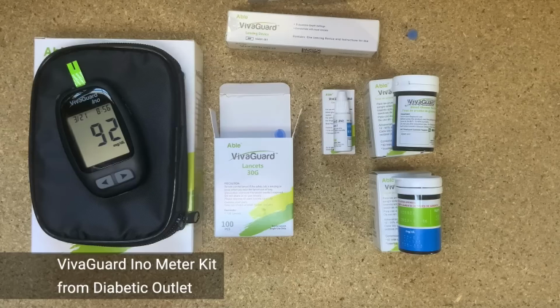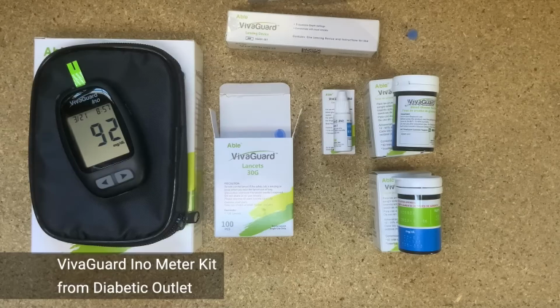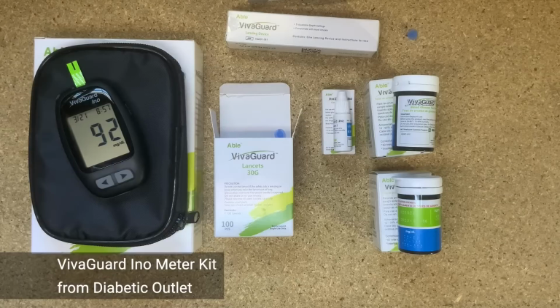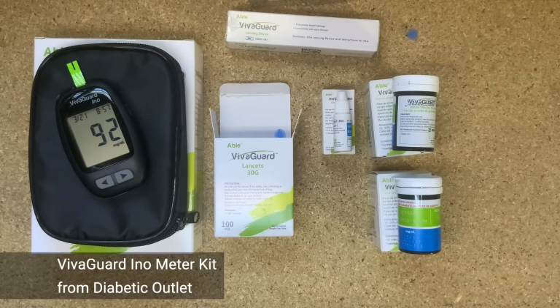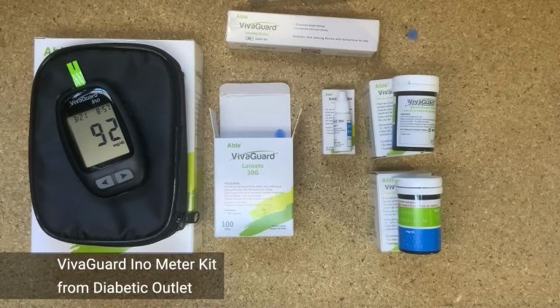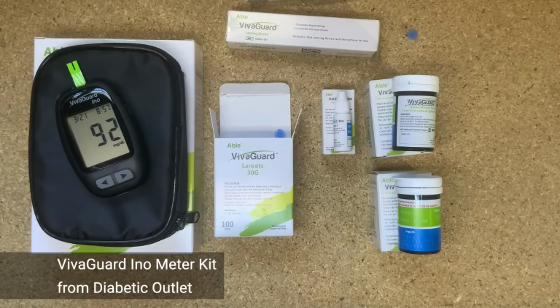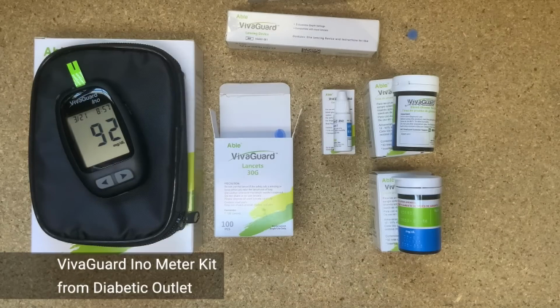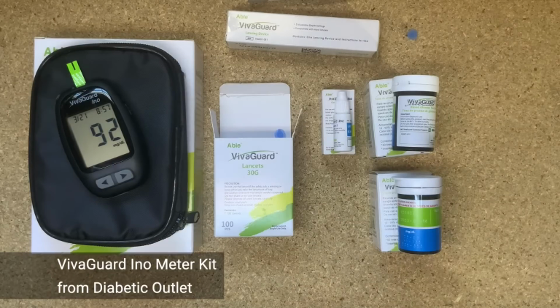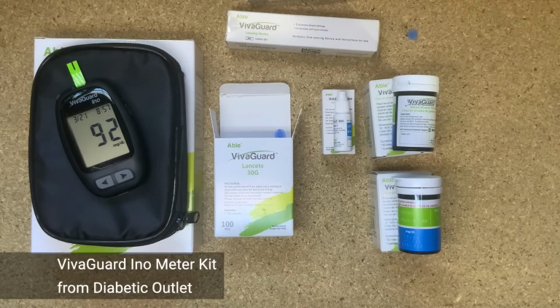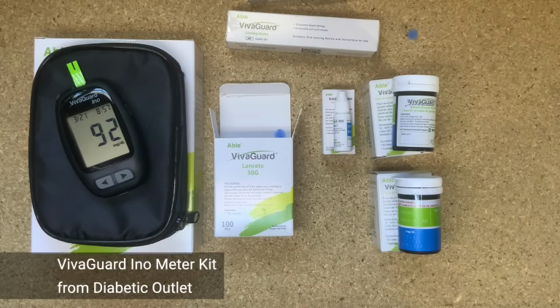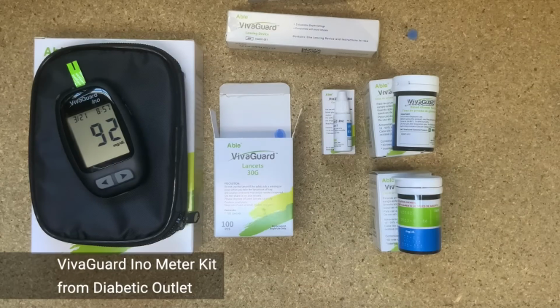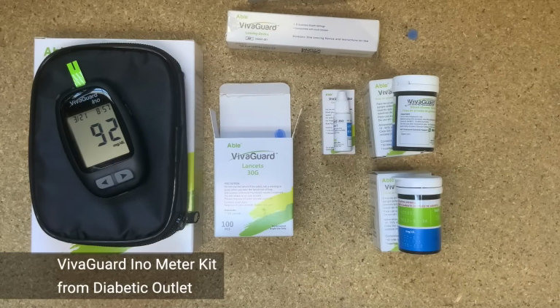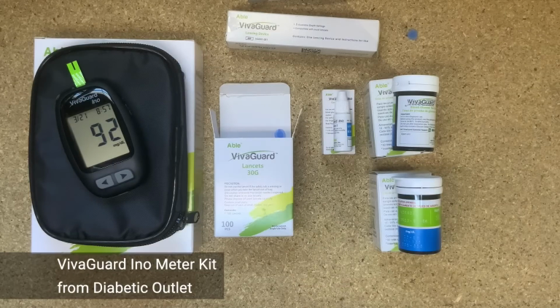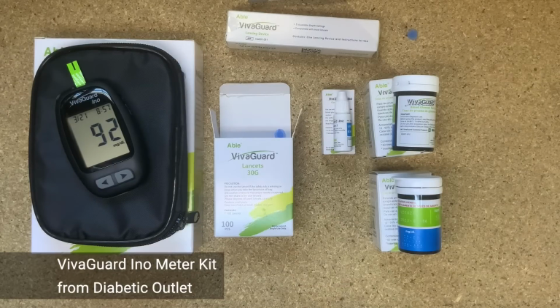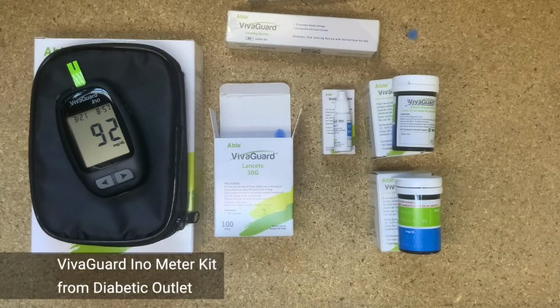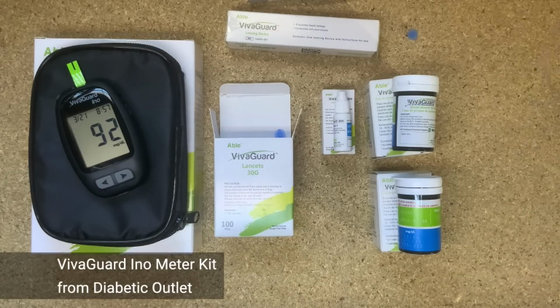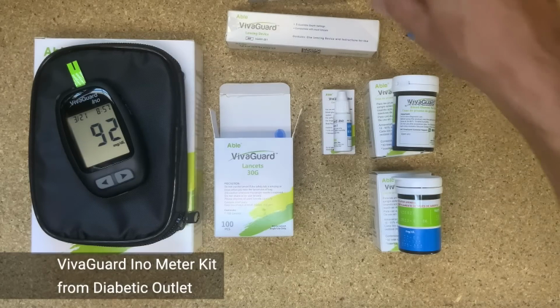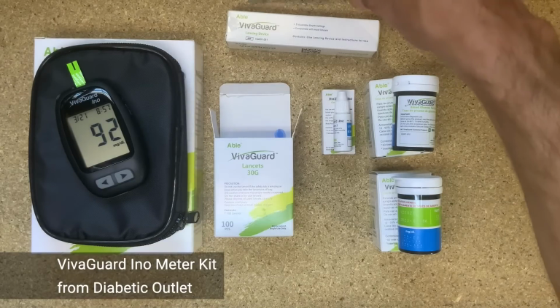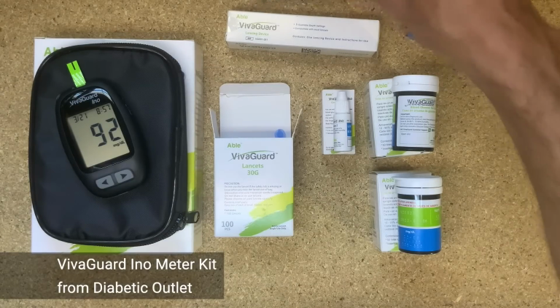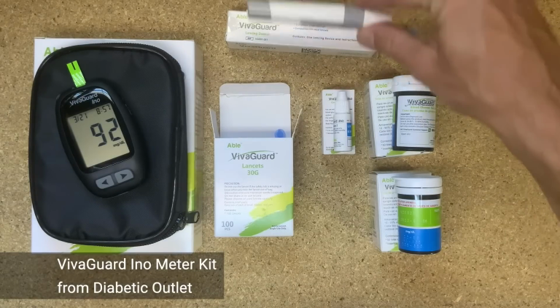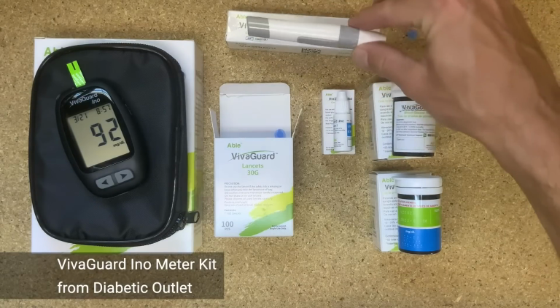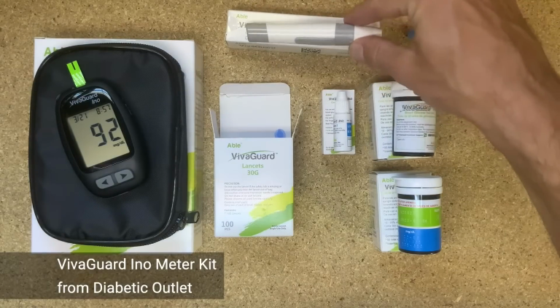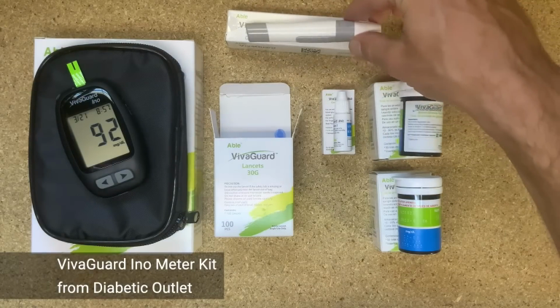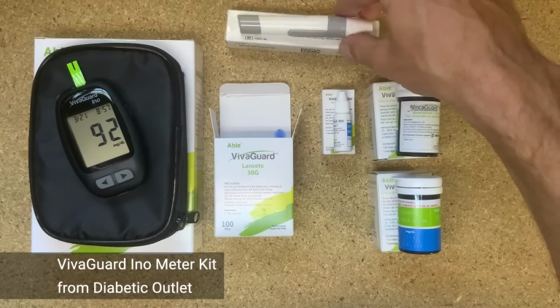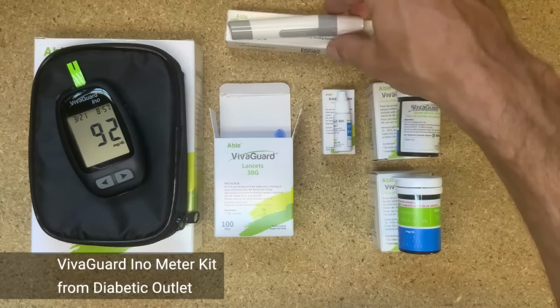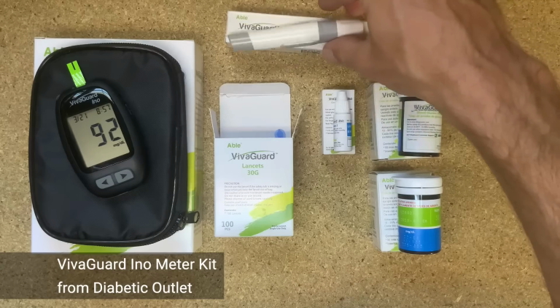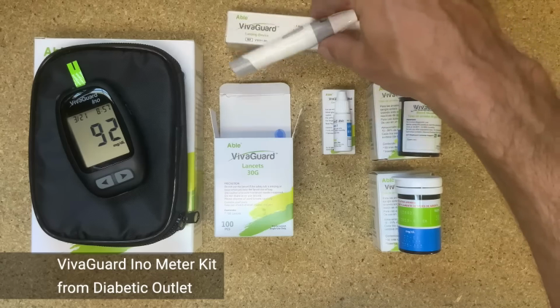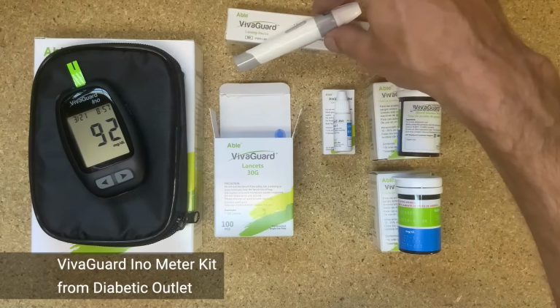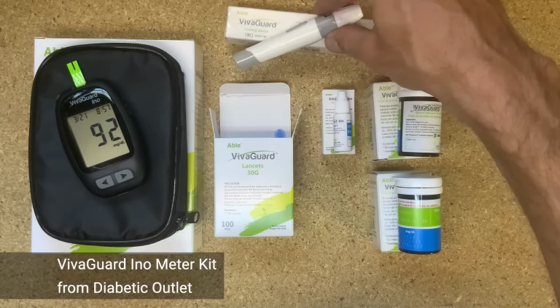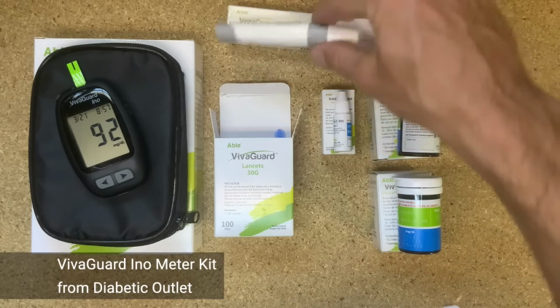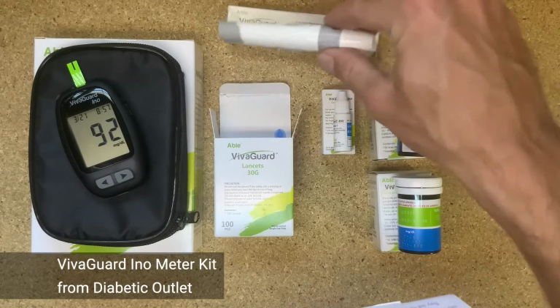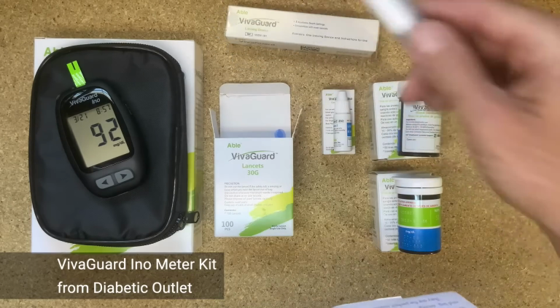One little feature that's nice about this blood glucose meter and lancing device is that they have little eject buttons on them.